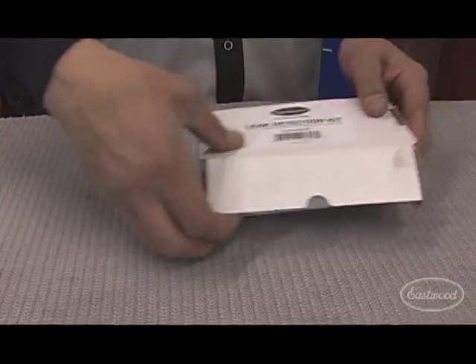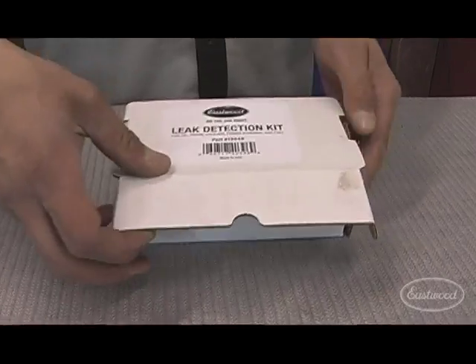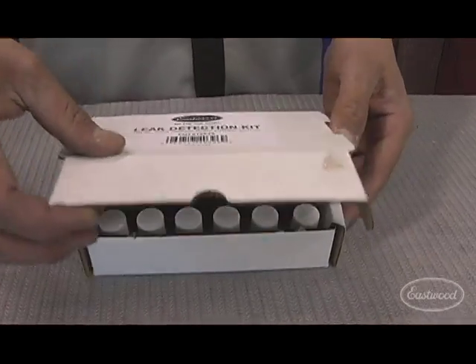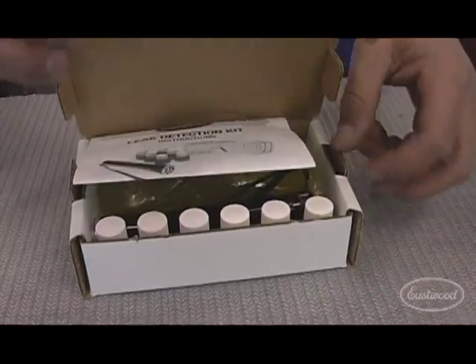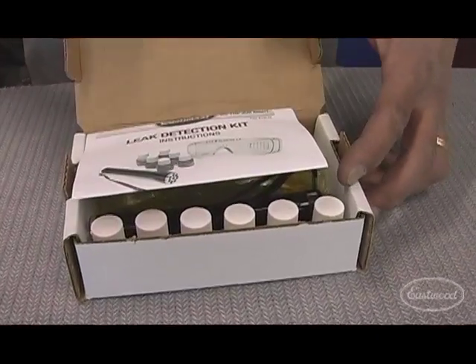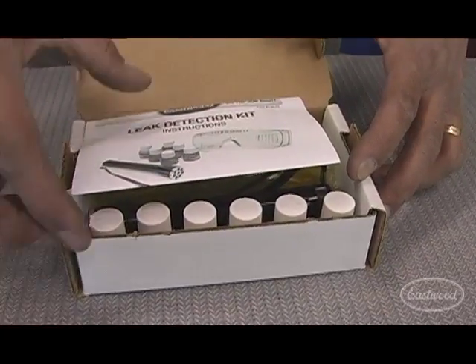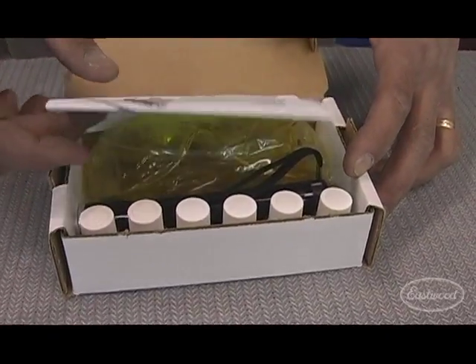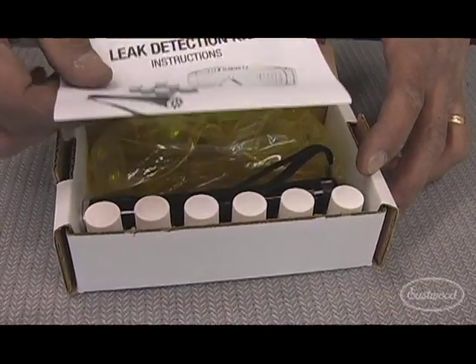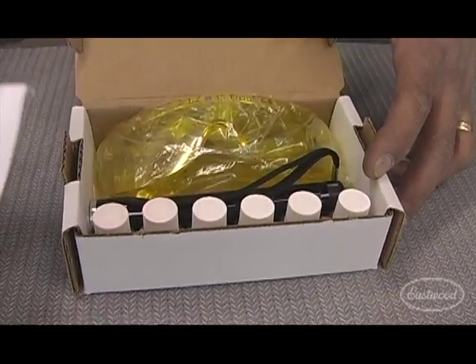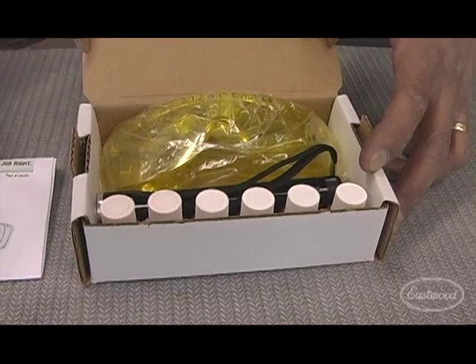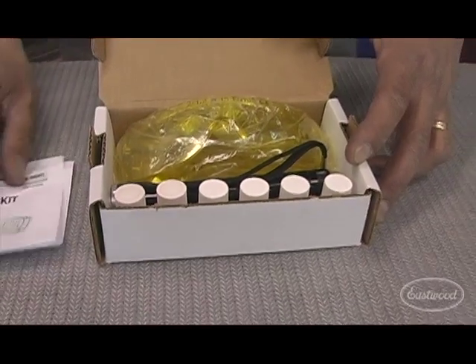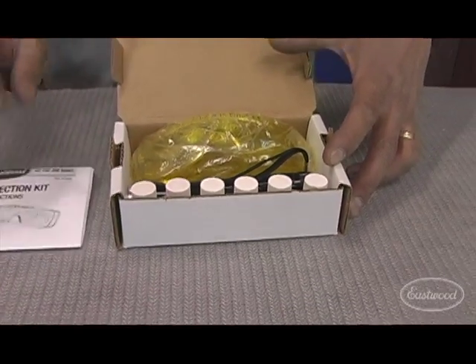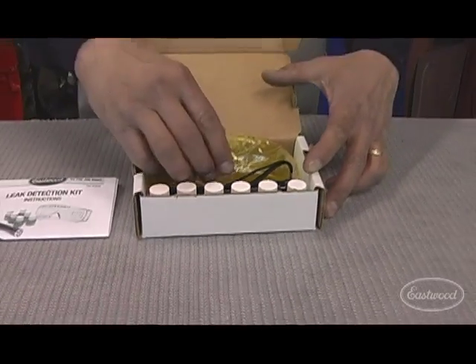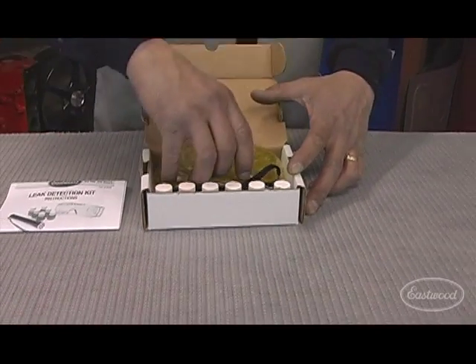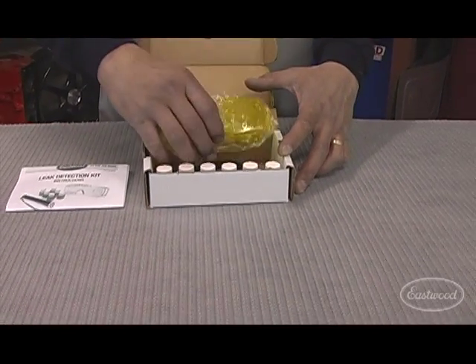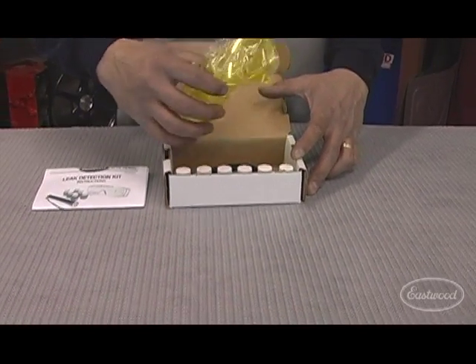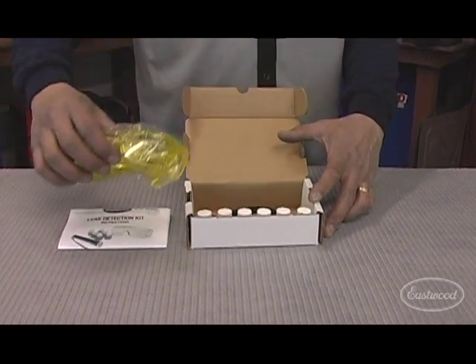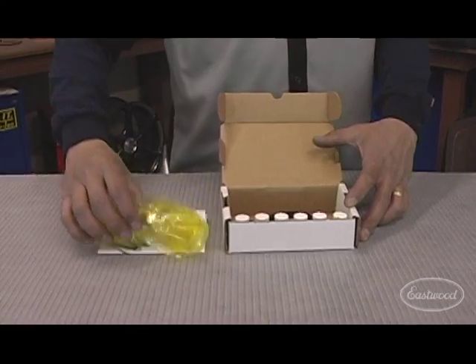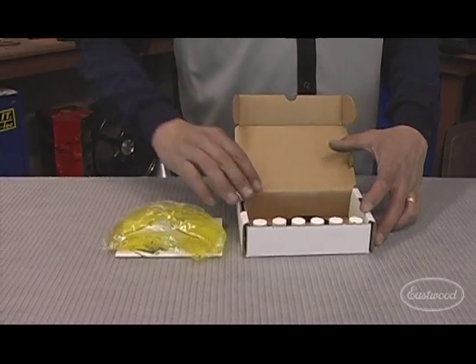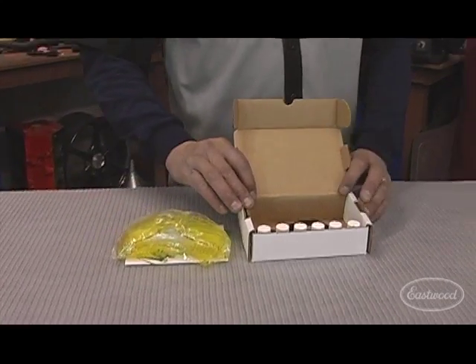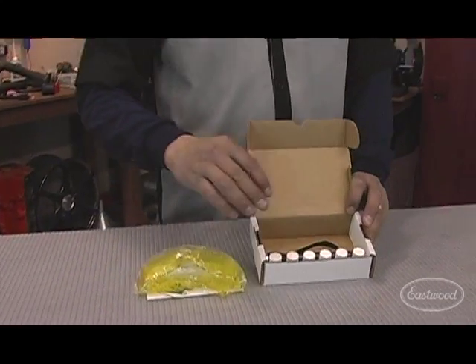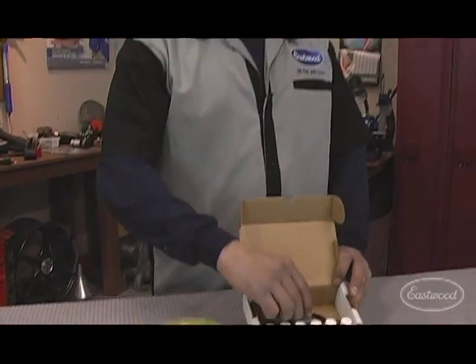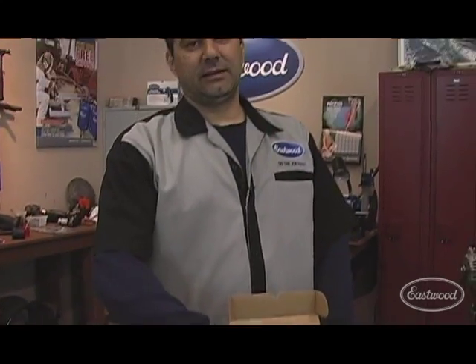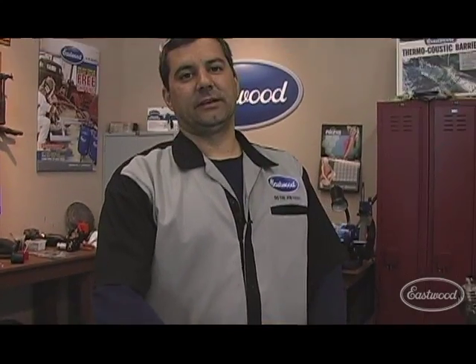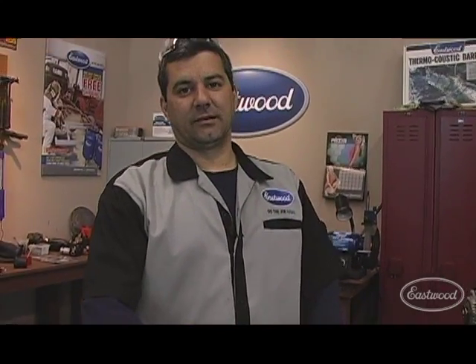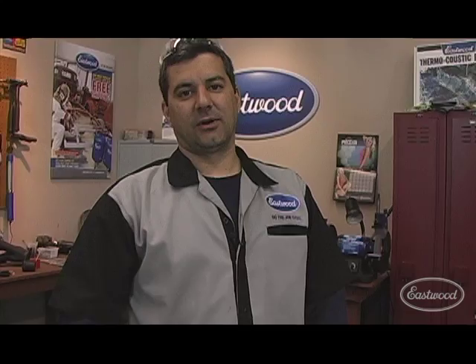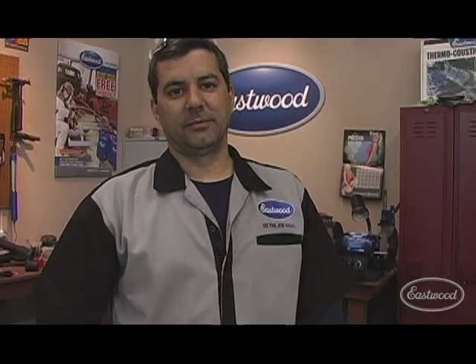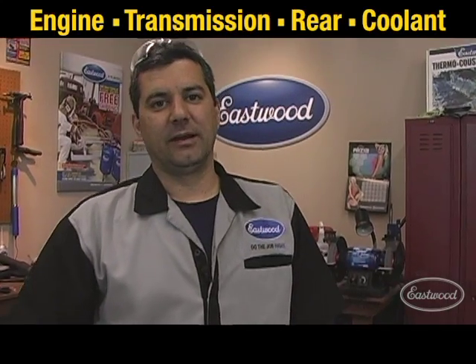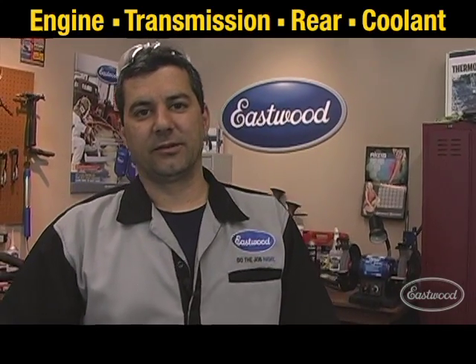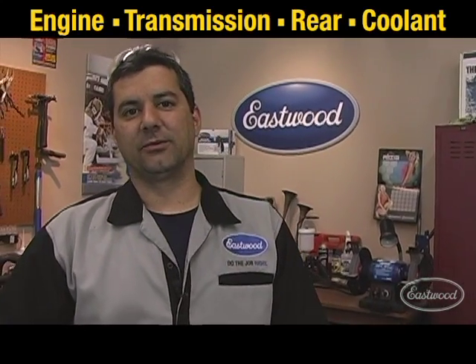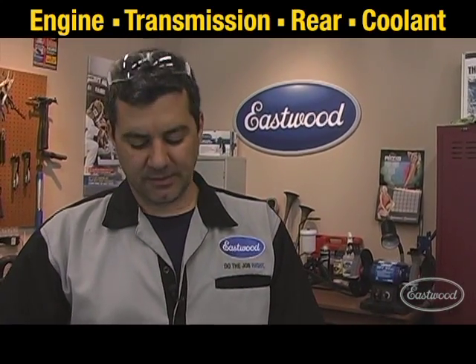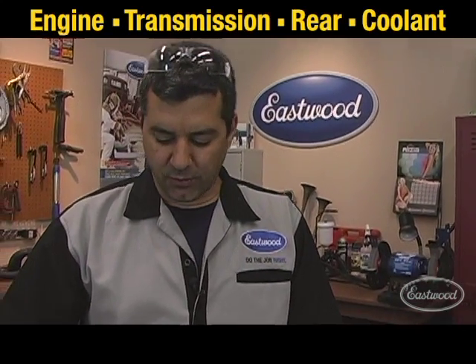If you have a leak and can't find it, you need the Eastwood leak detection kit. This is great for a daily driver or a collector vehicle. It allows you to find any of those troublesome leaks — whether engine, transmission, rear, or even coolant.